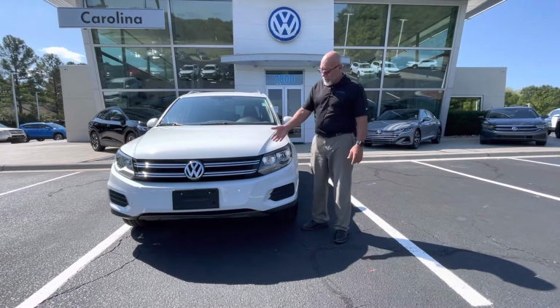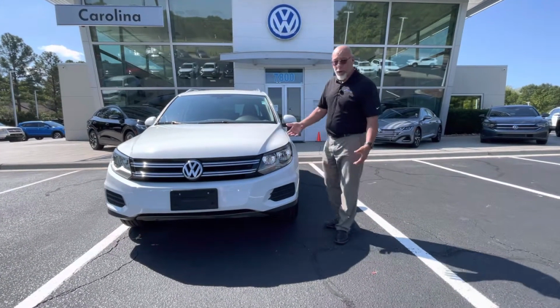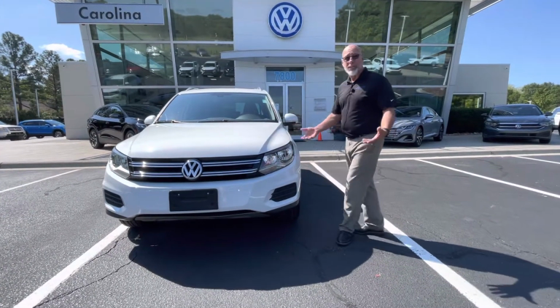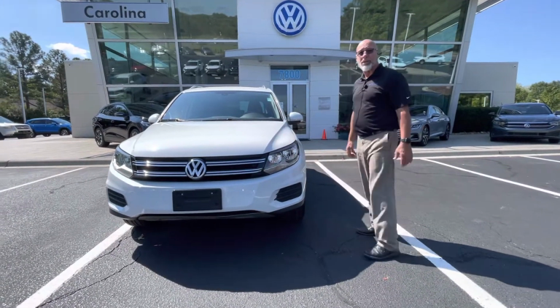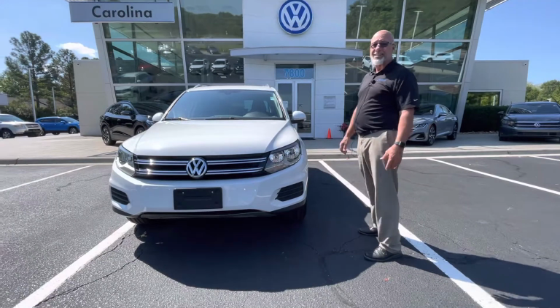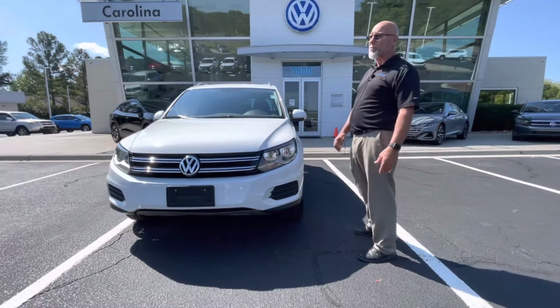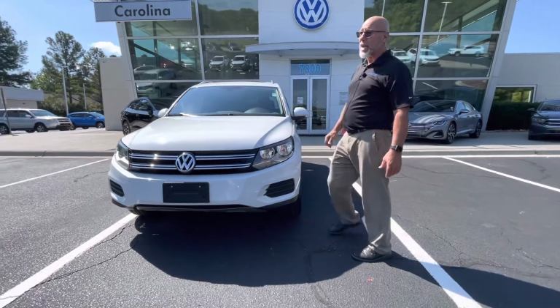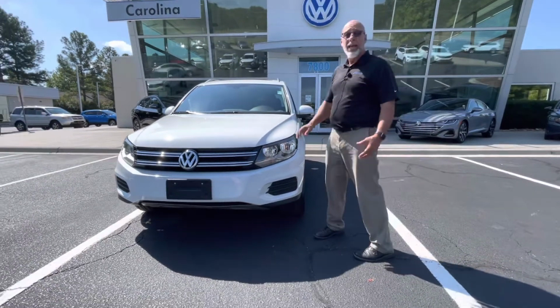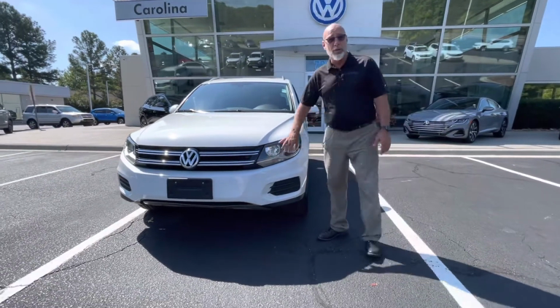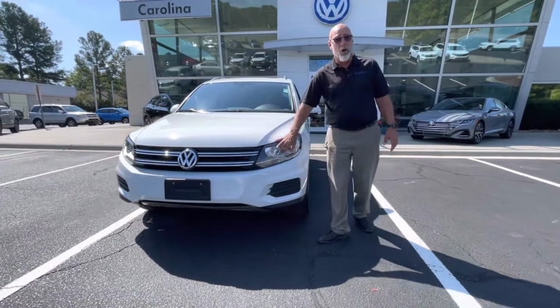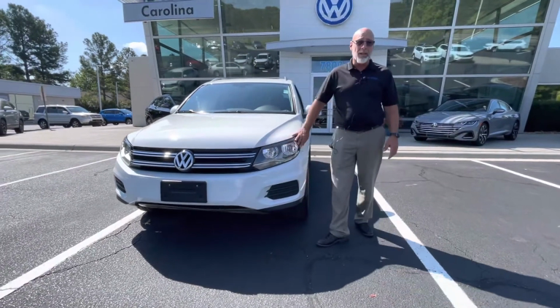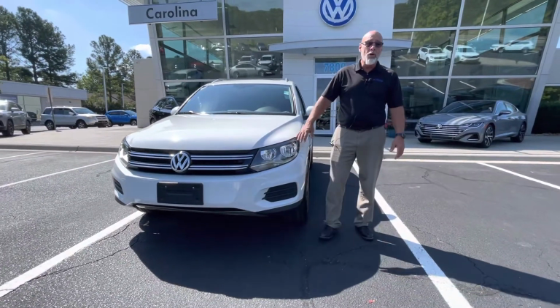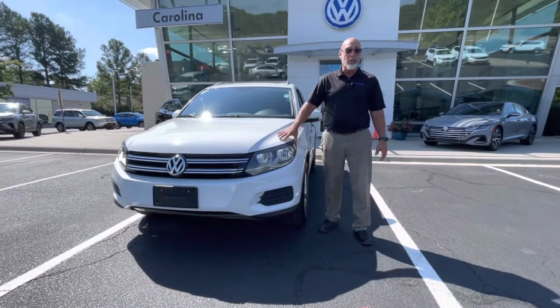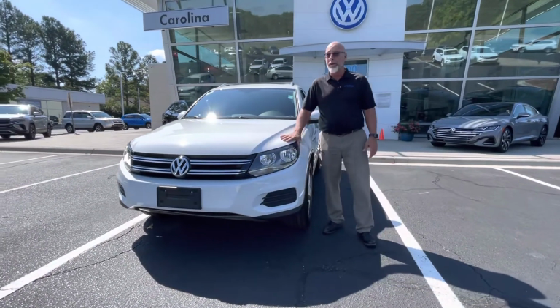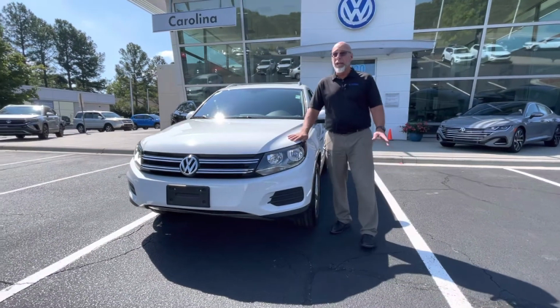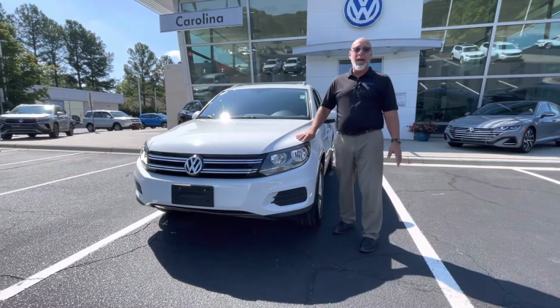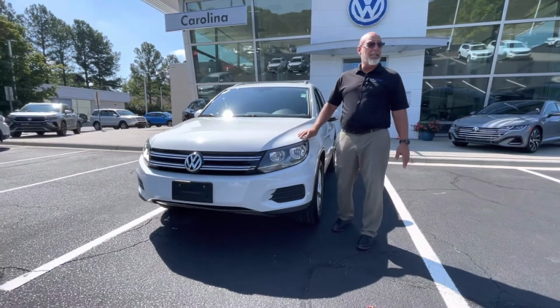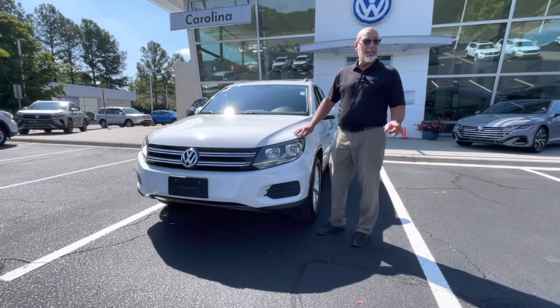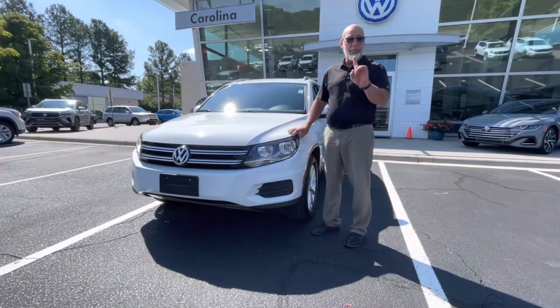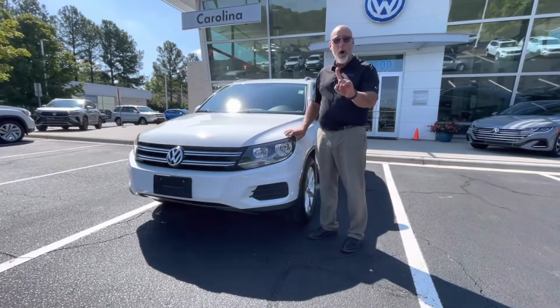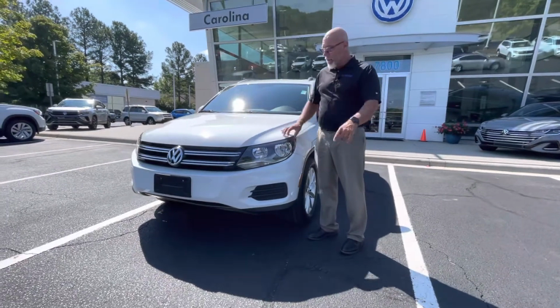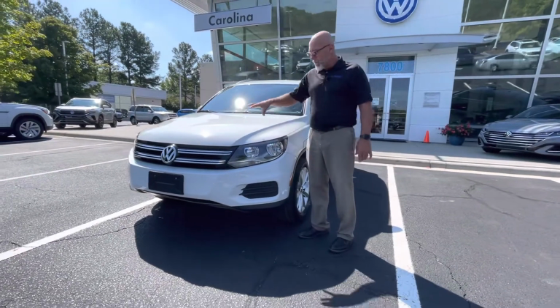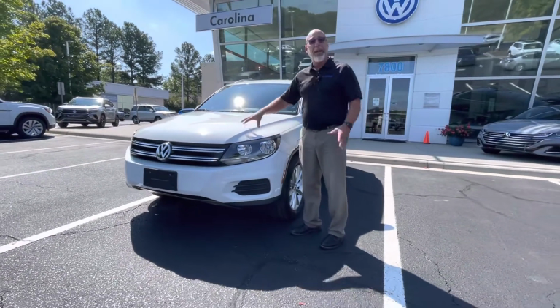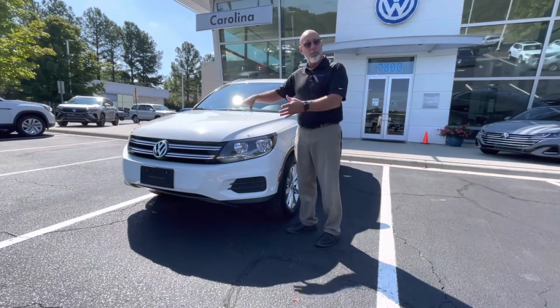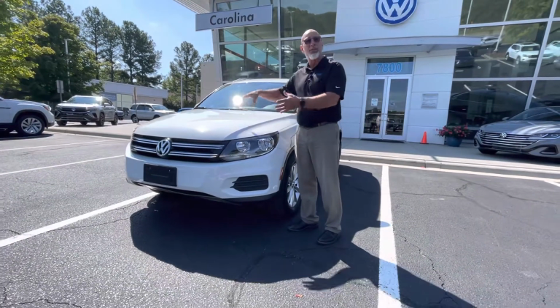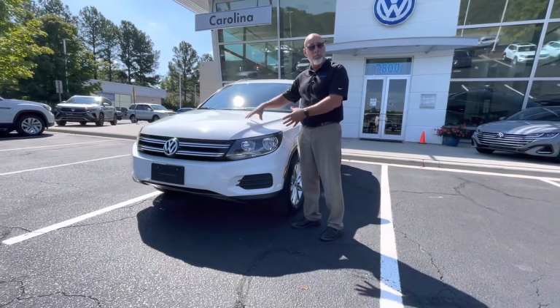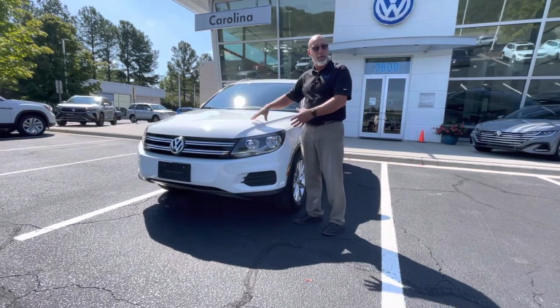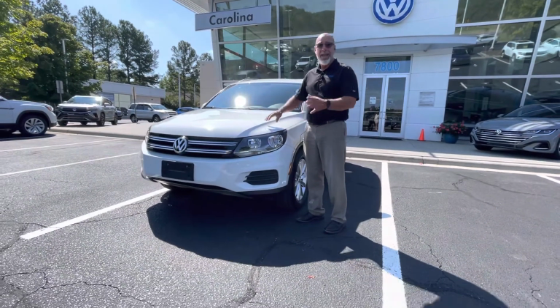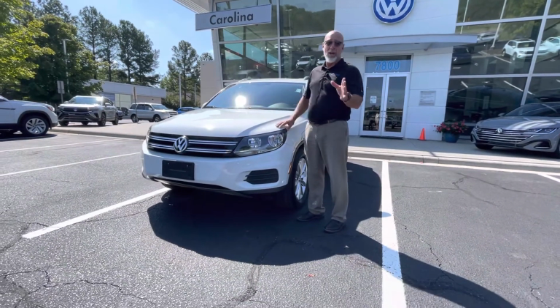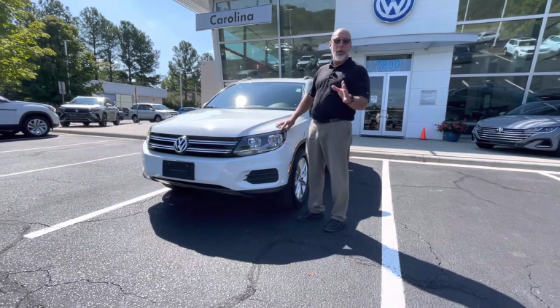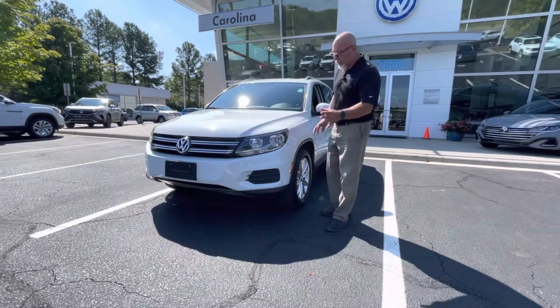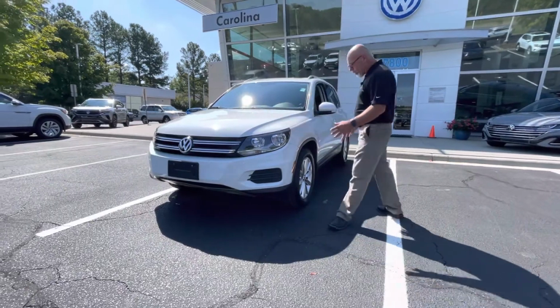This one only has 36,000 miles on it — extremely low mileage for the year. In 2017, they only made one Tiguan, and this was it, the Wolfsburg Edition, and they equipped it really, really well.